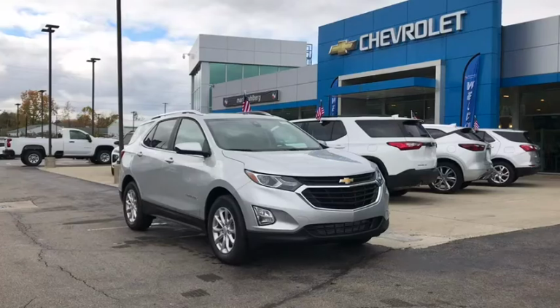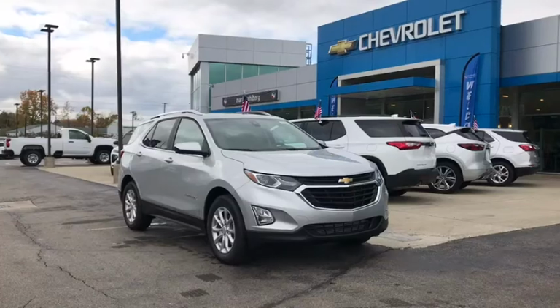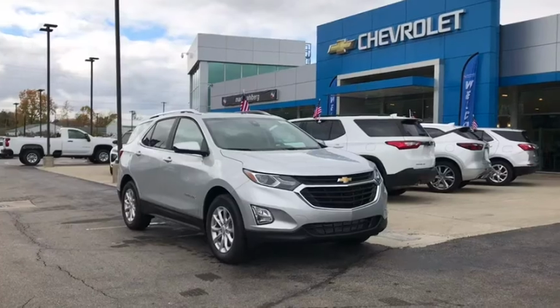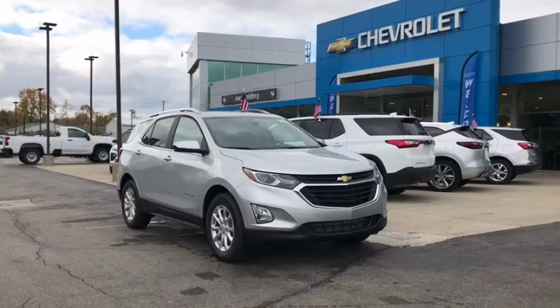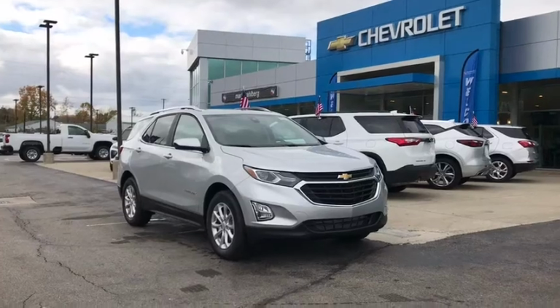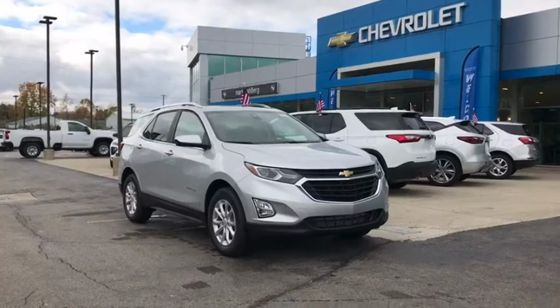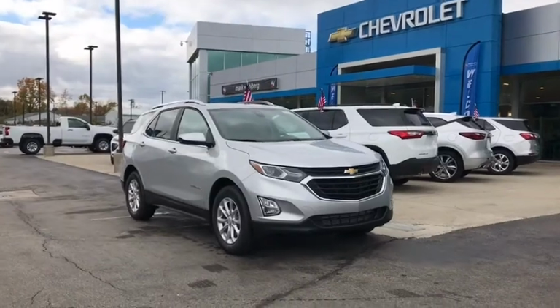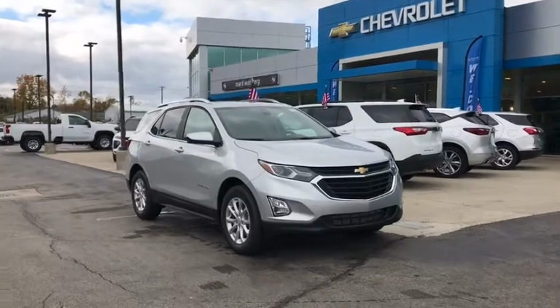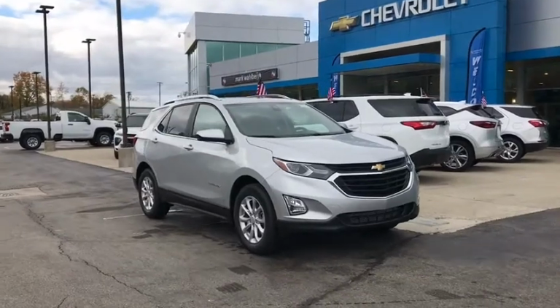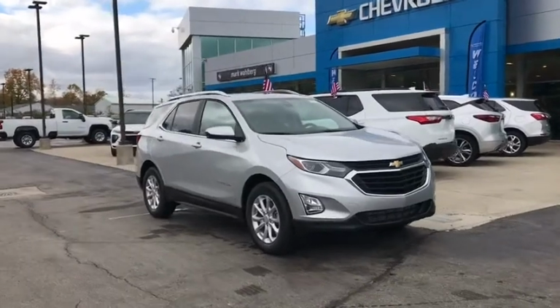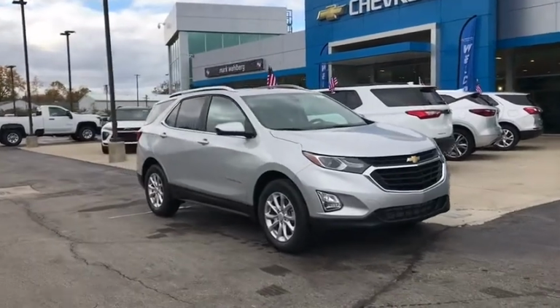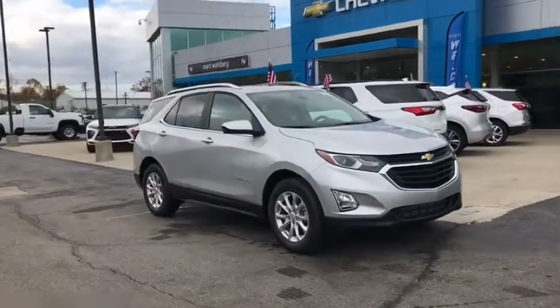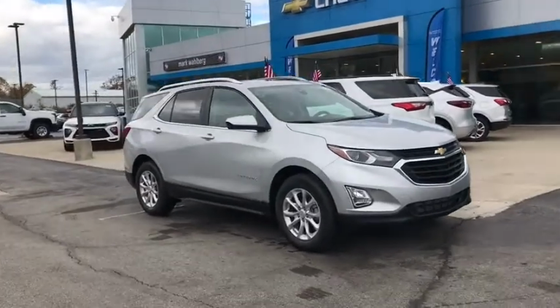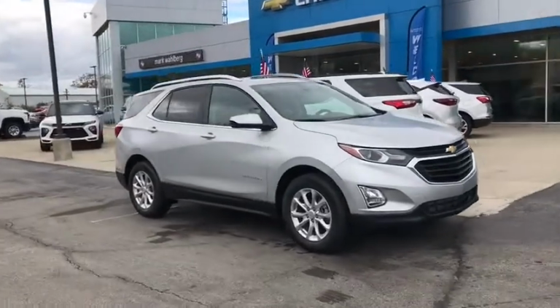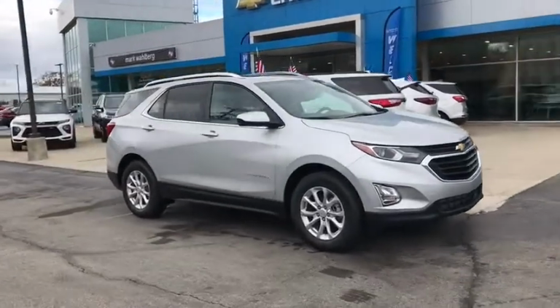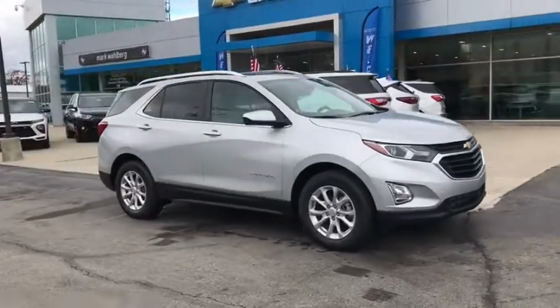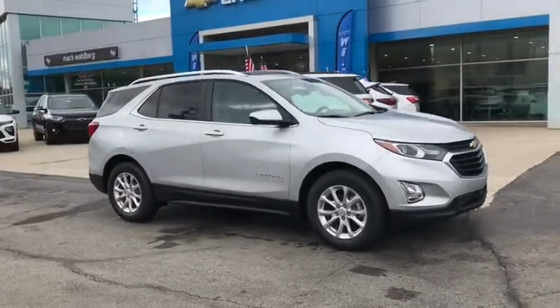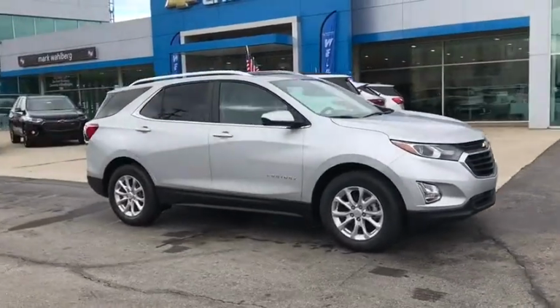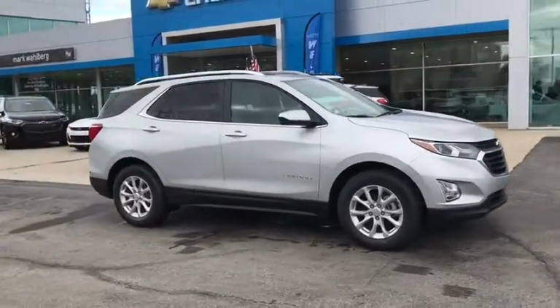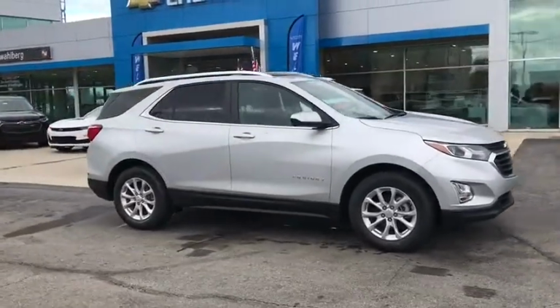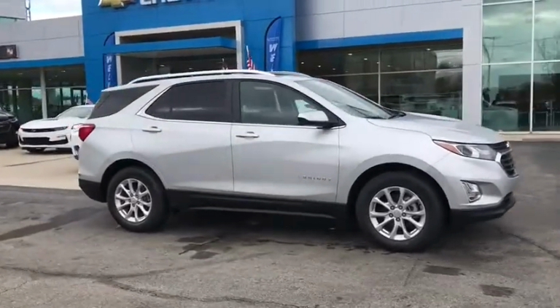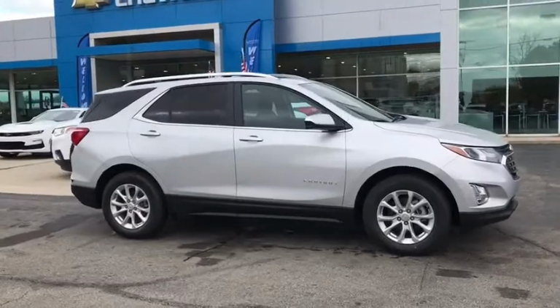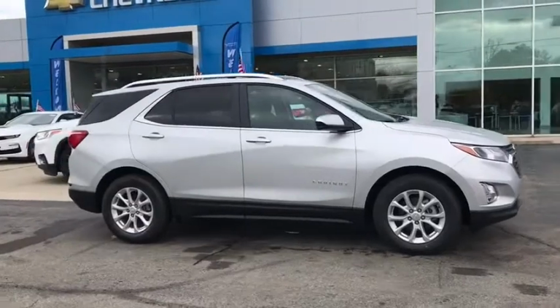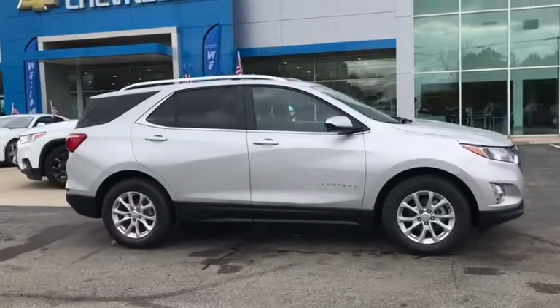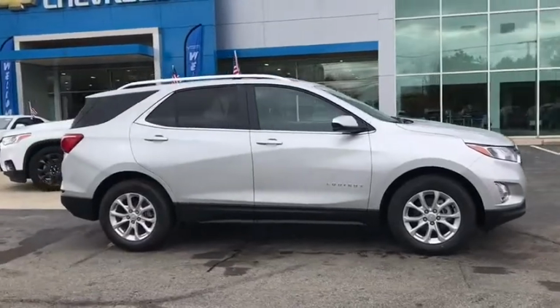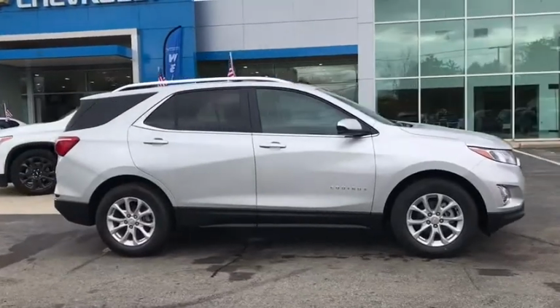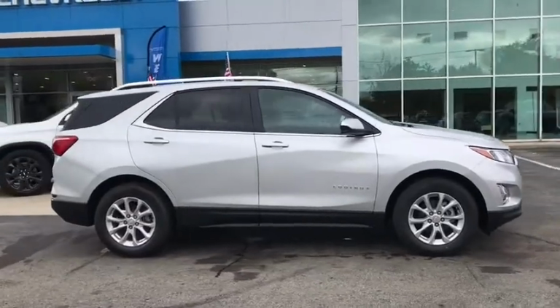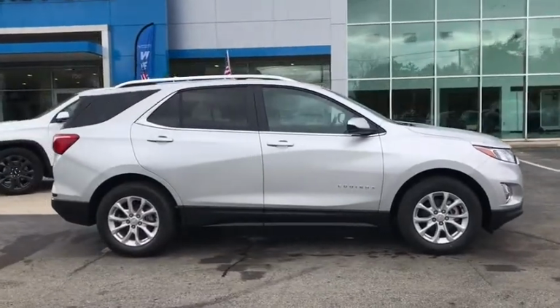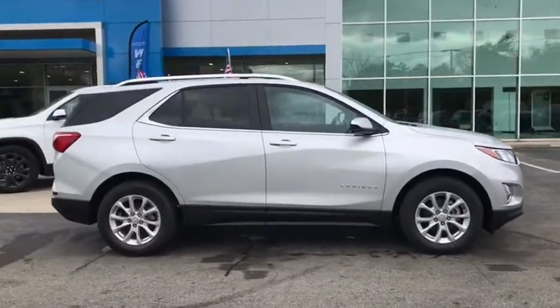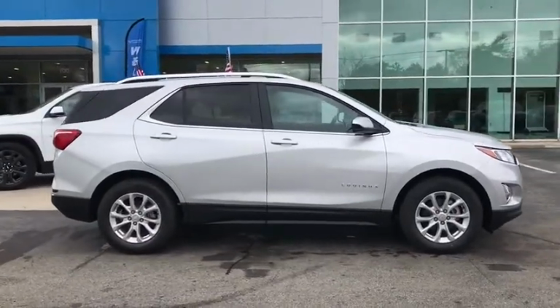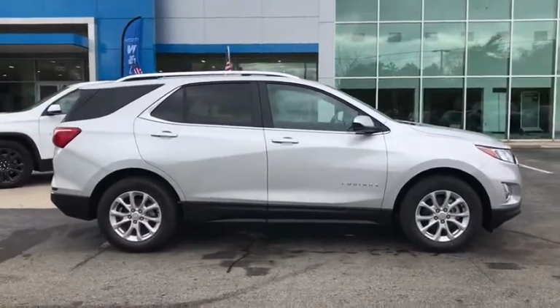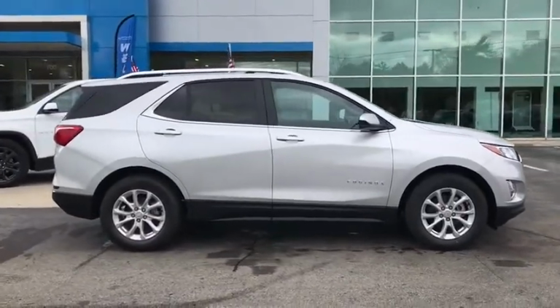Take a ride in the 2021 Chevrolet Equinox. Fuel efficiency, safety, and value — that's the Chevy Equinox.